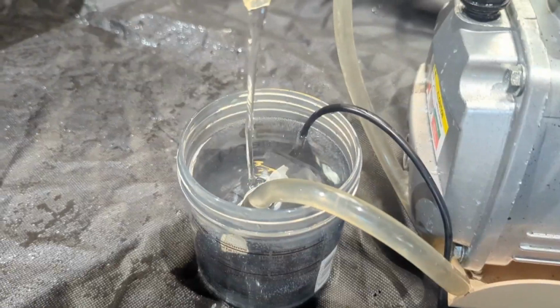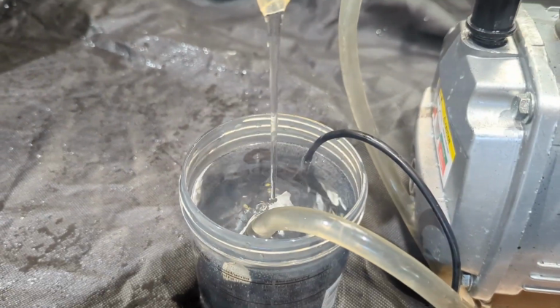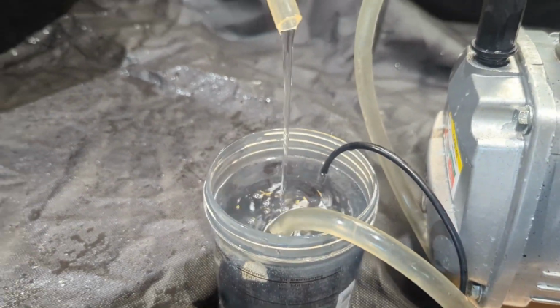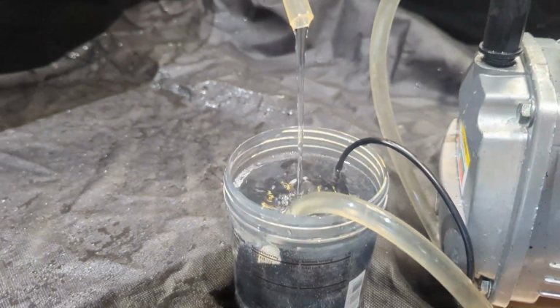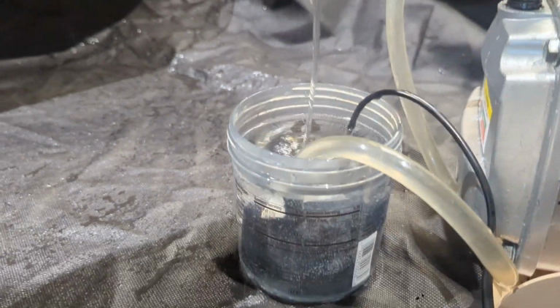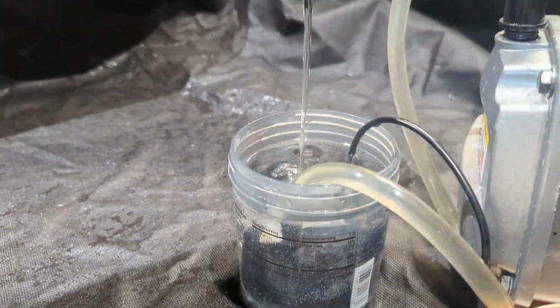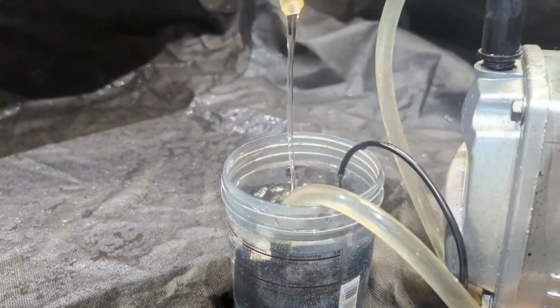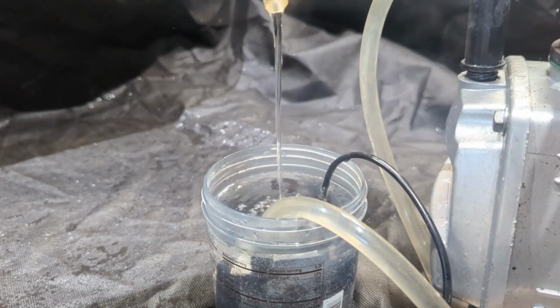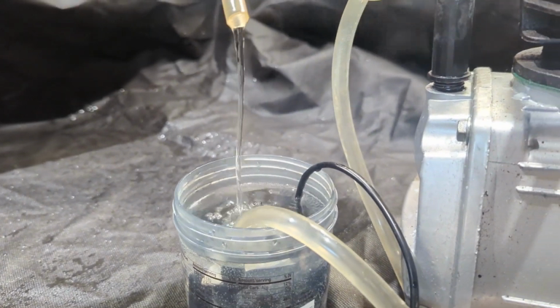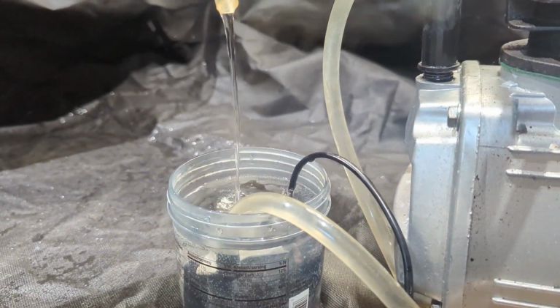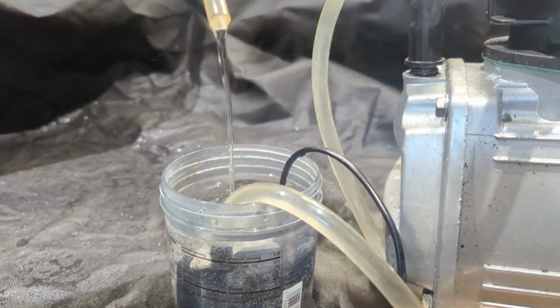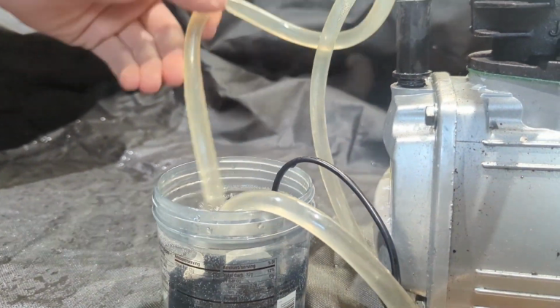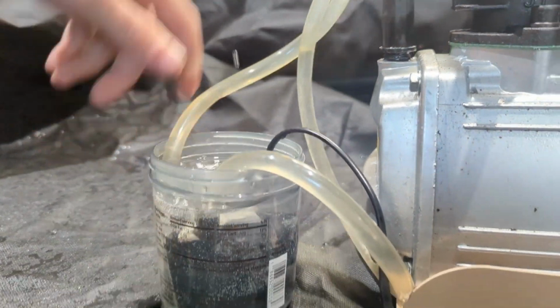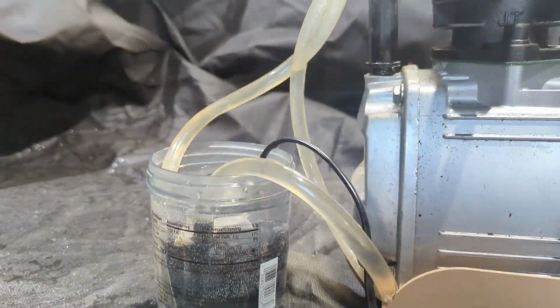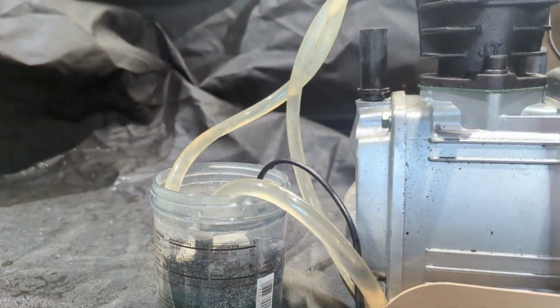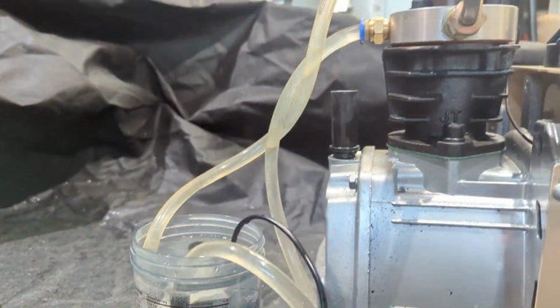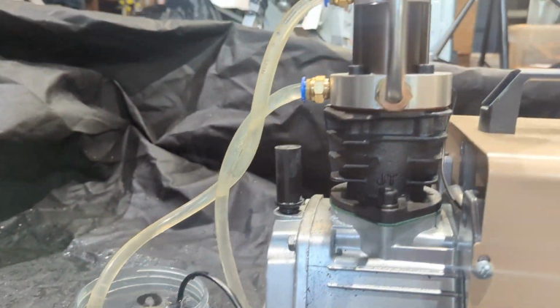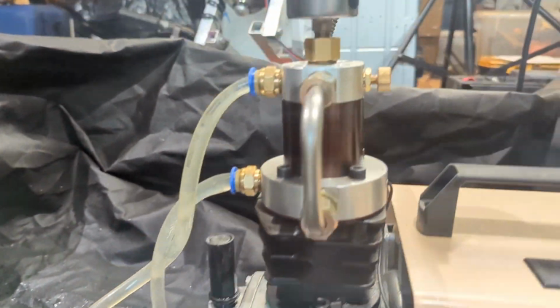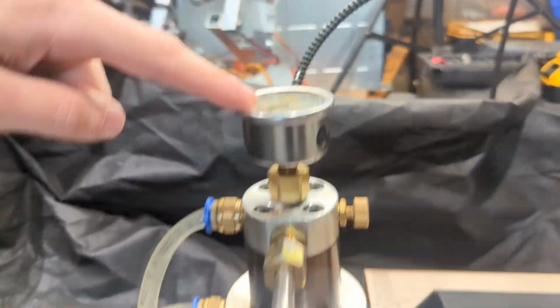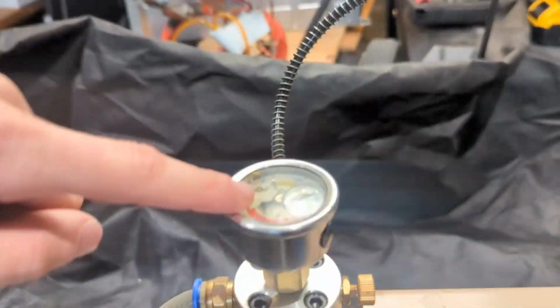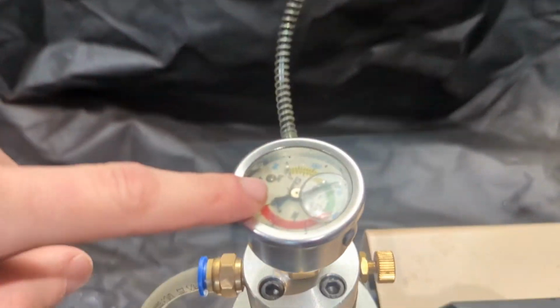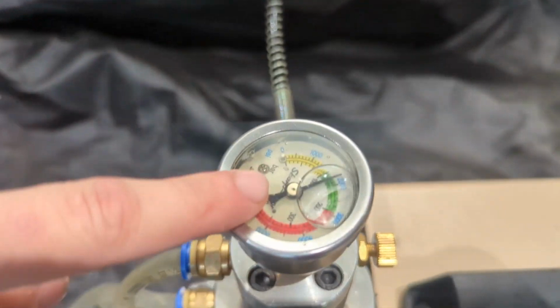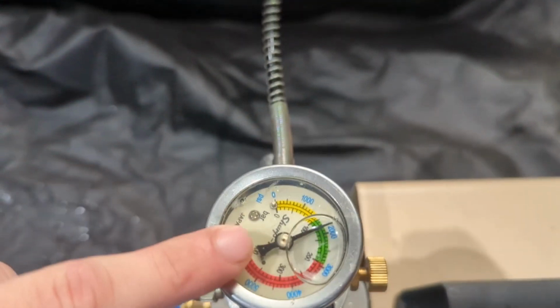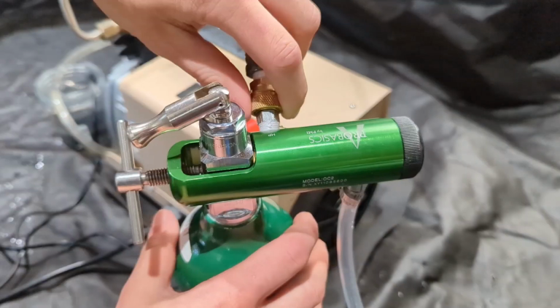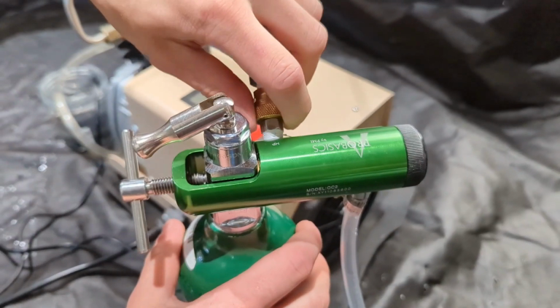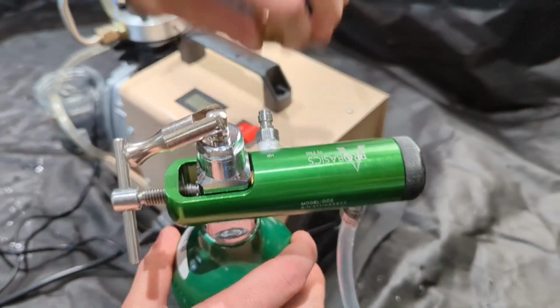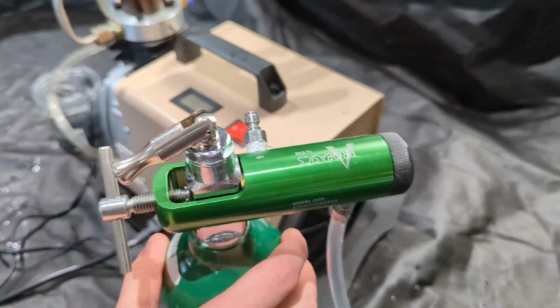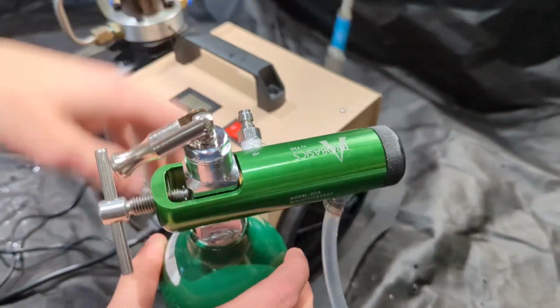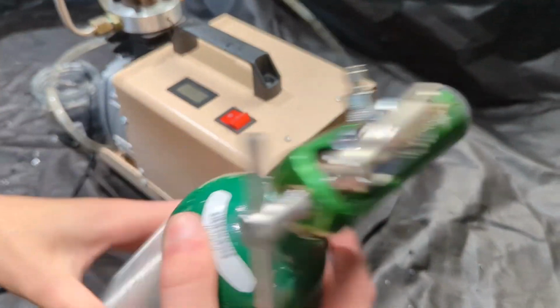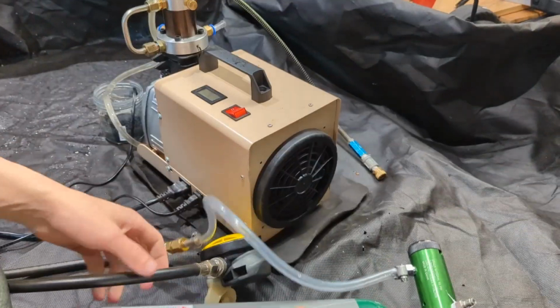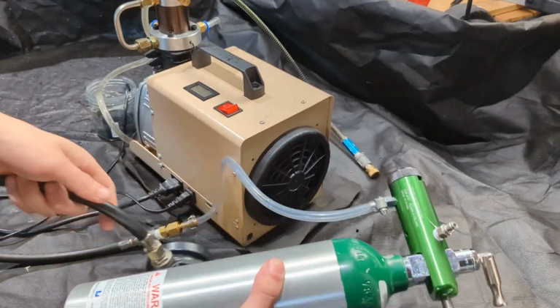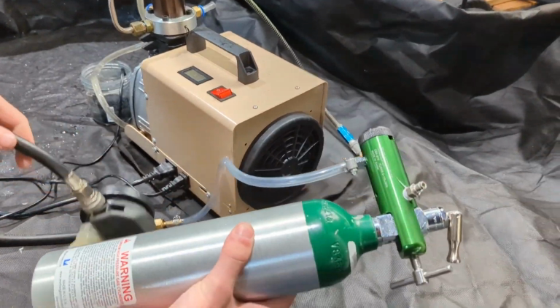After that the cooling water is very hot and steaming and we're at 2,000 PSI. Alright, now we can disconnect this and I have a full tank of air.